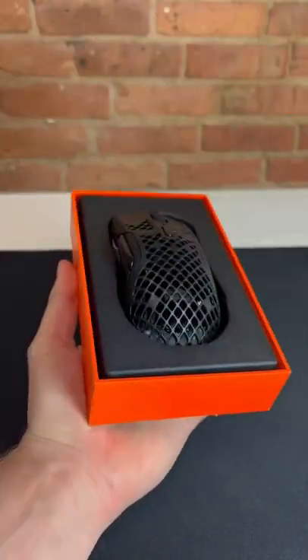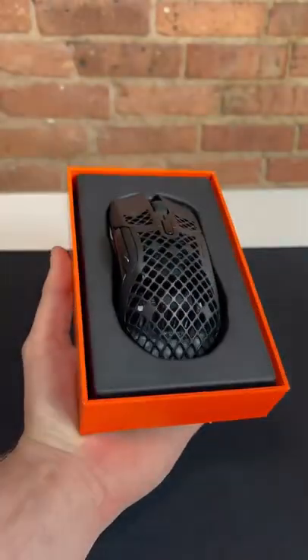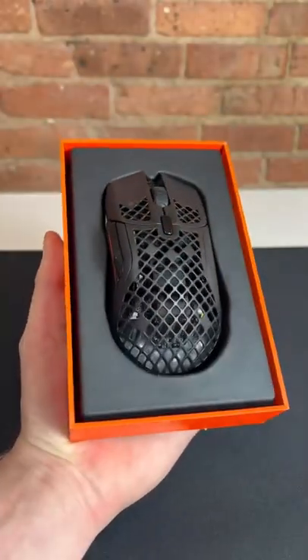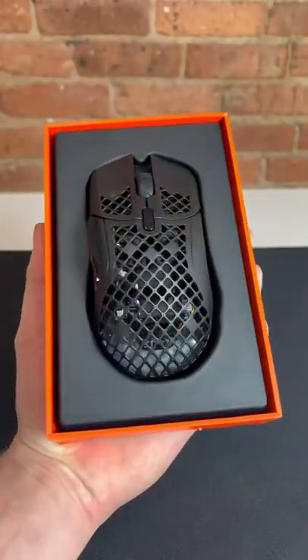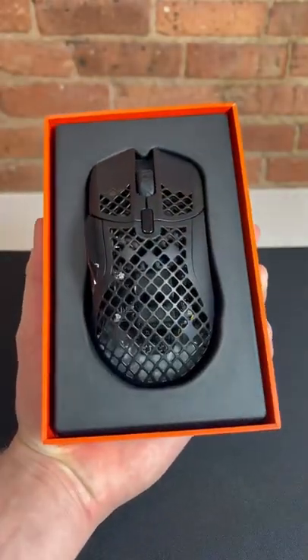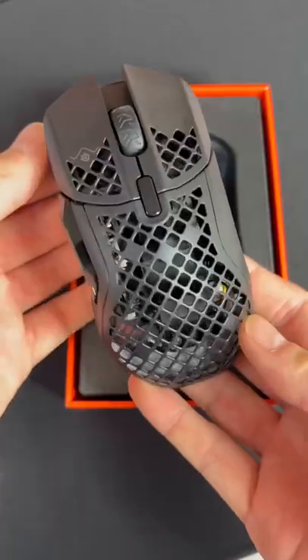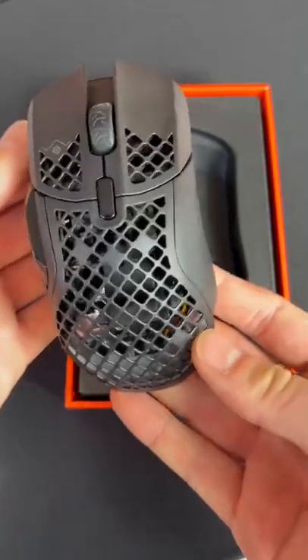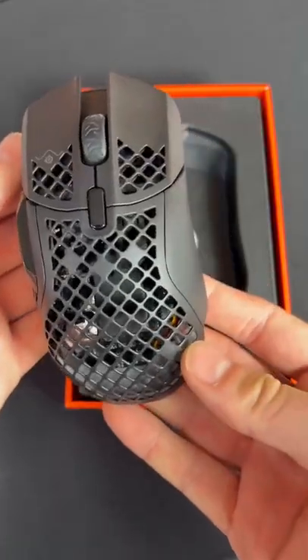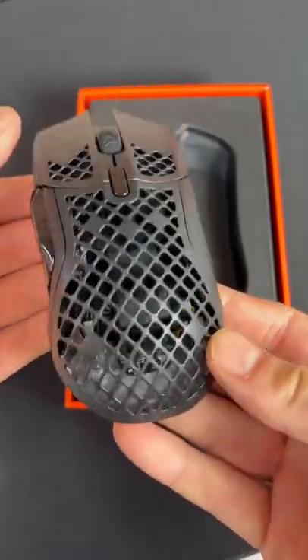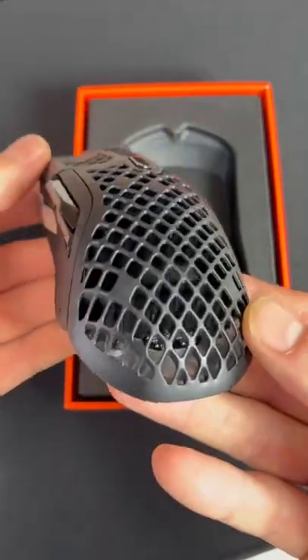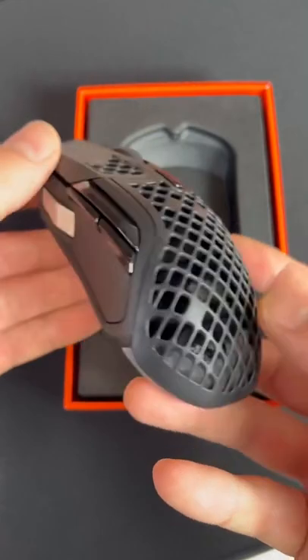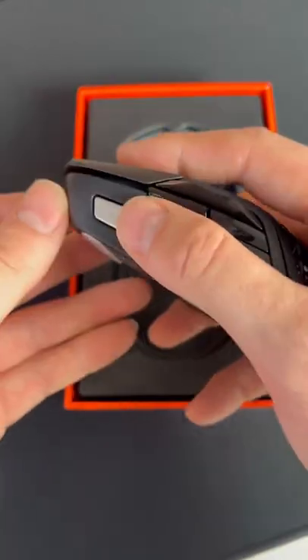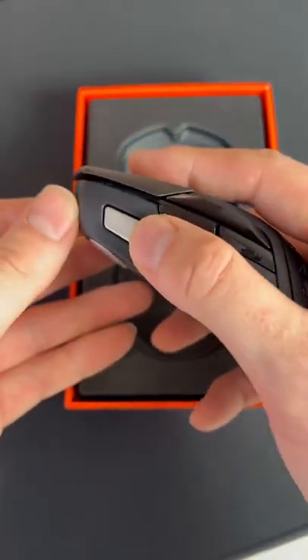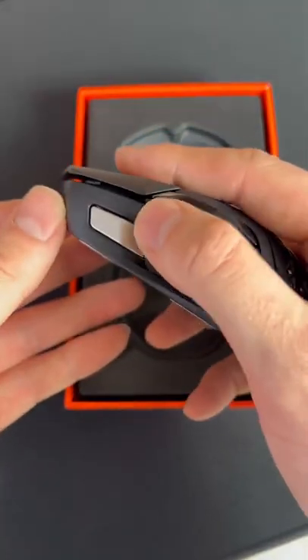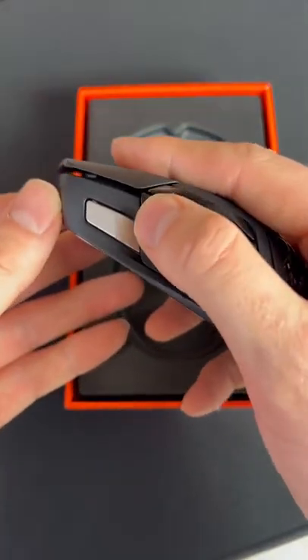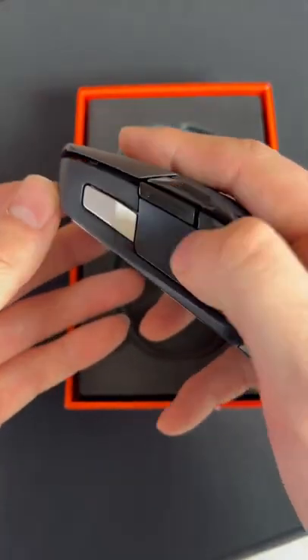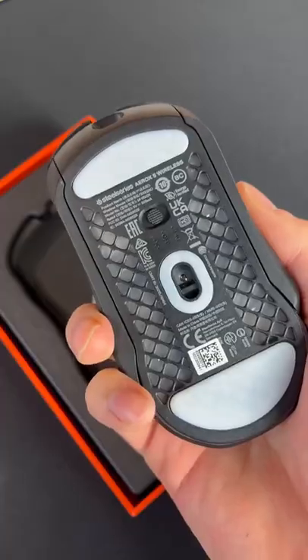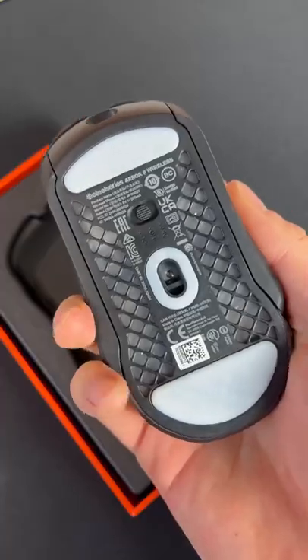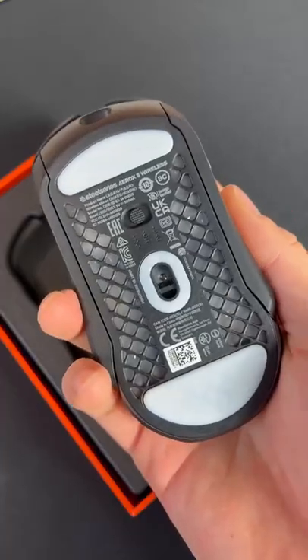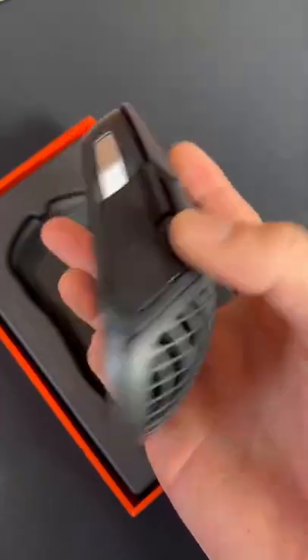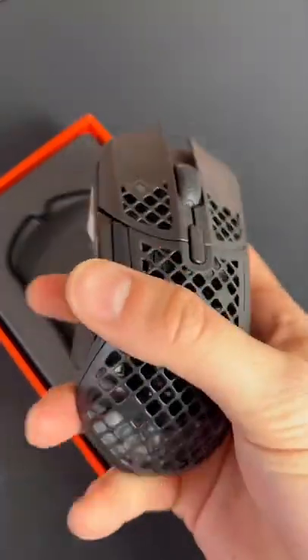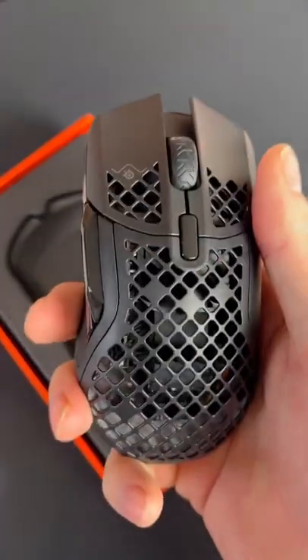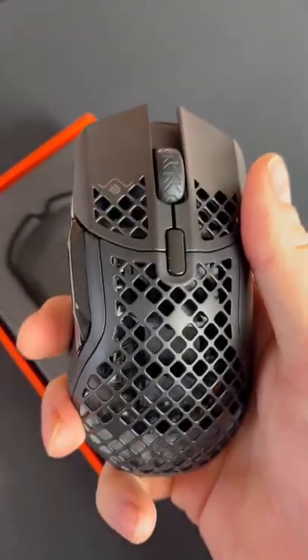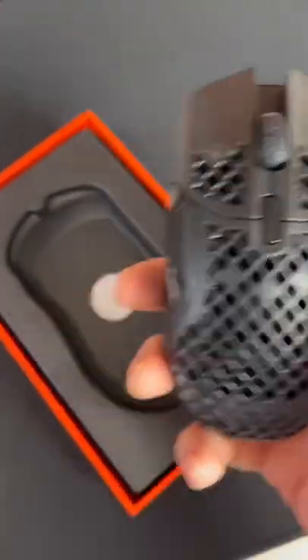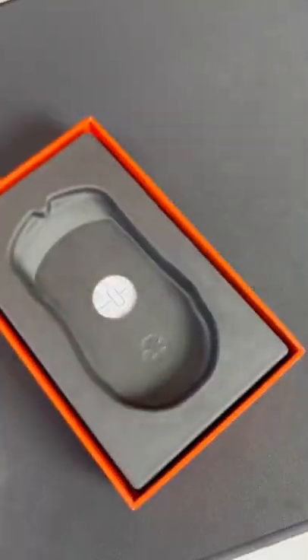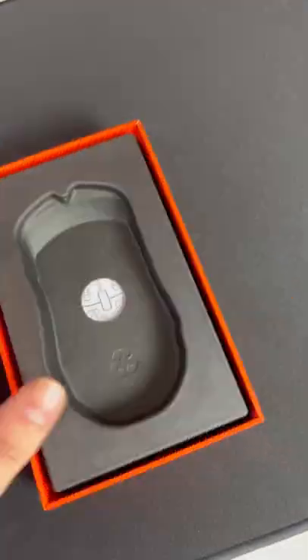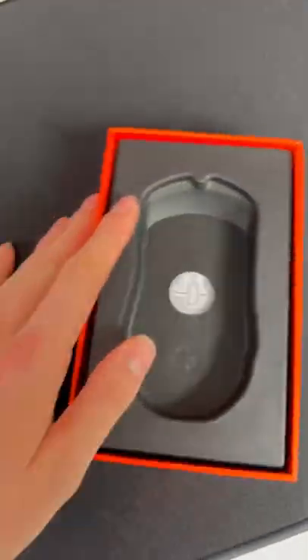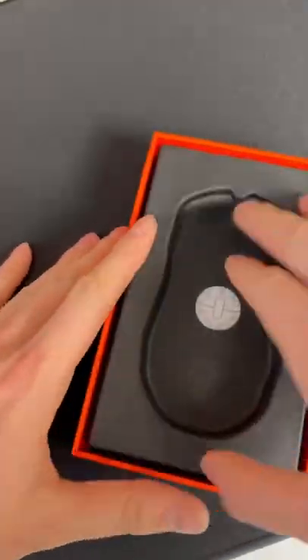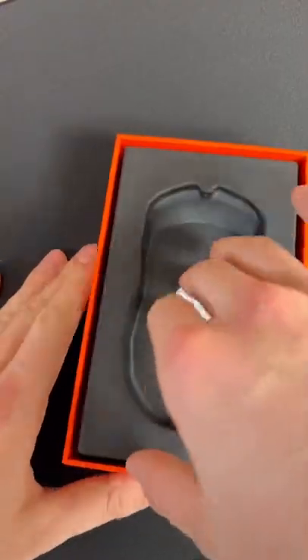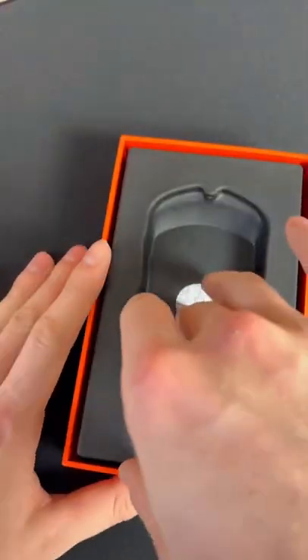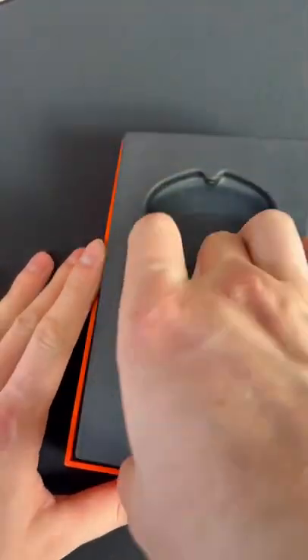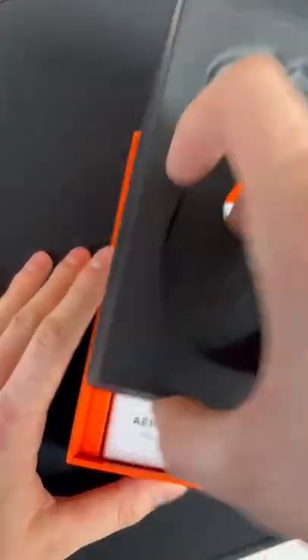Taking a closer look on the inside of the 5 wireless, we notice that it has a total of 9 buttons. Compared to the Aerox 3, which is also in the Aerox family, that had 5 — and this one has 9.